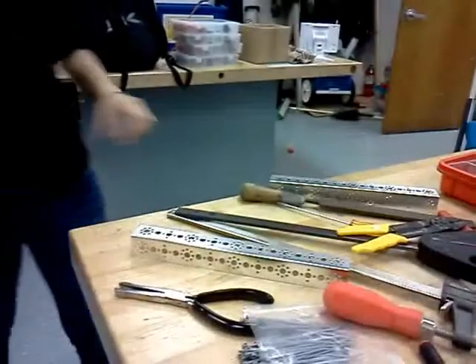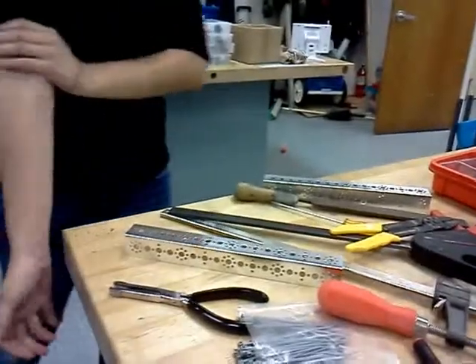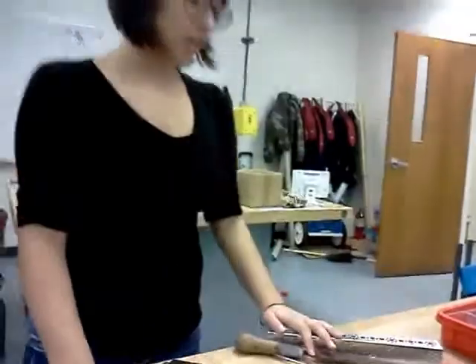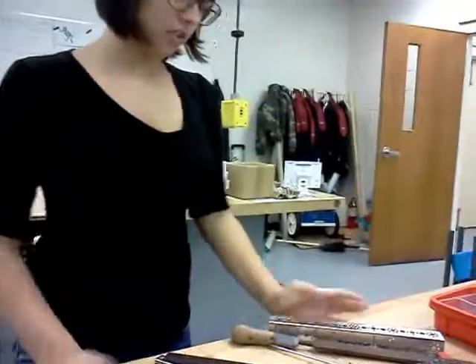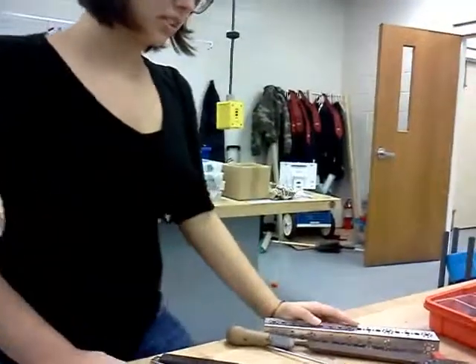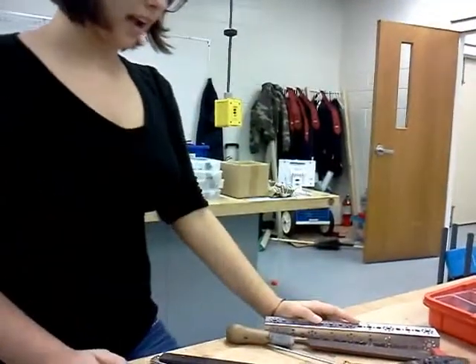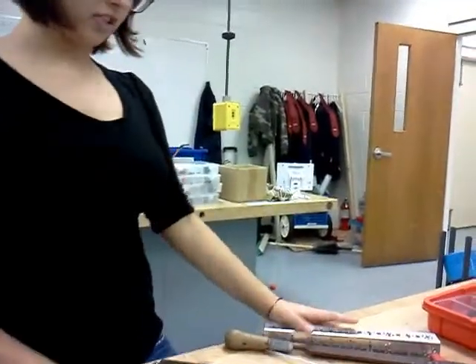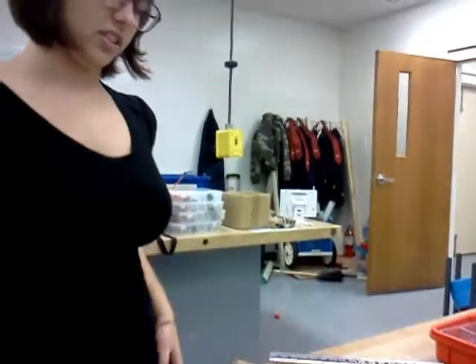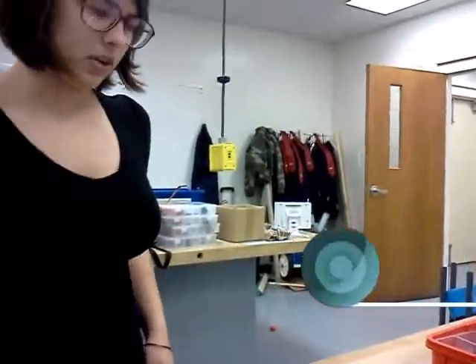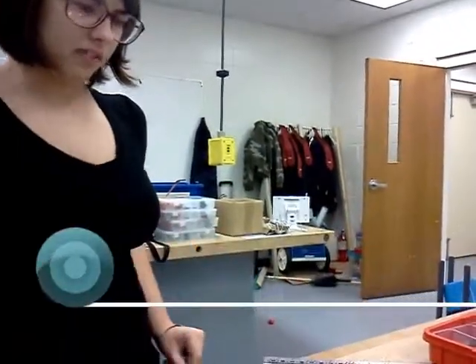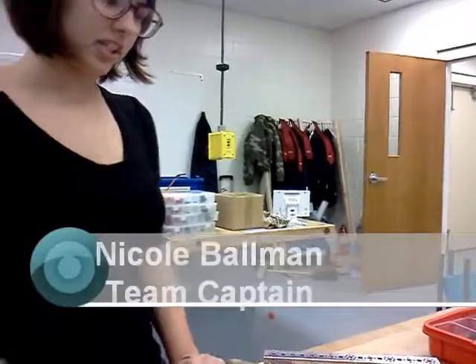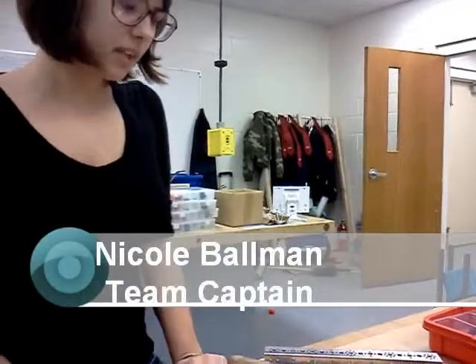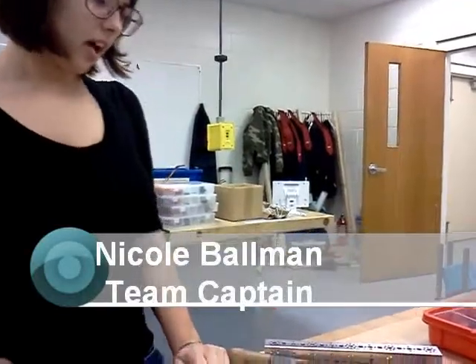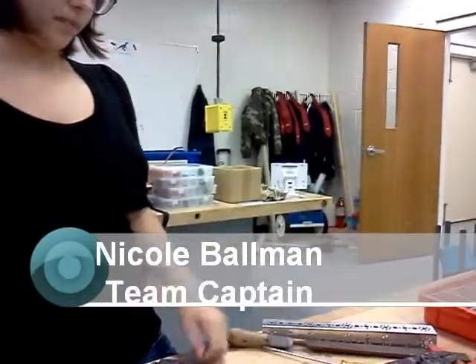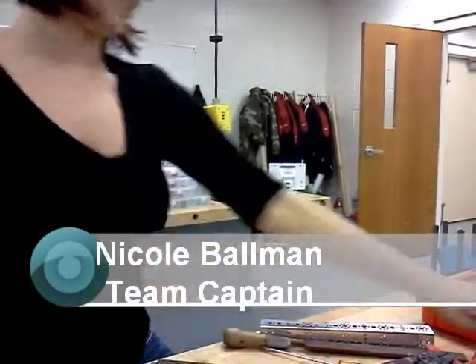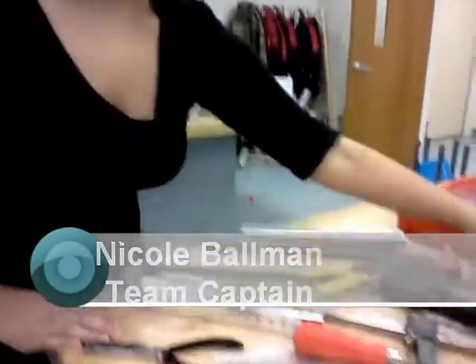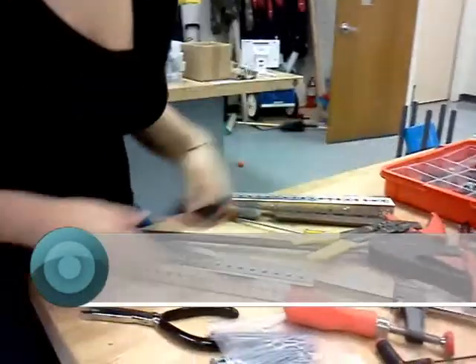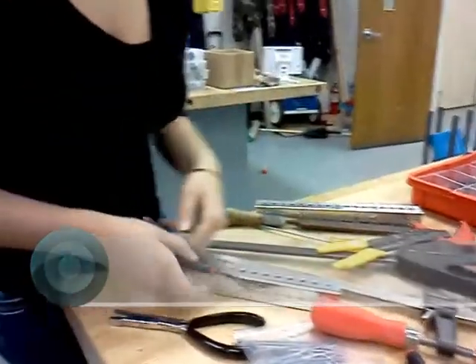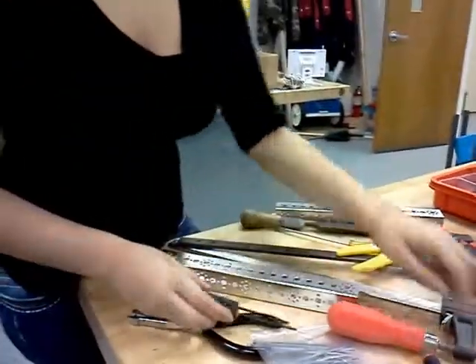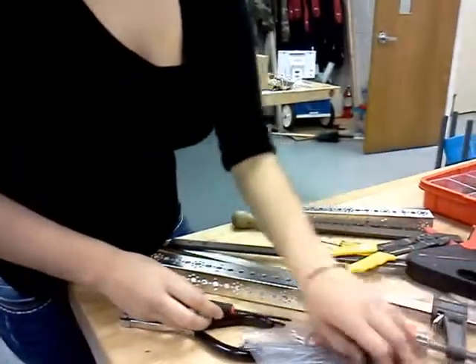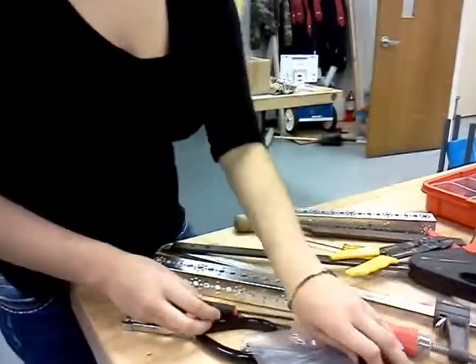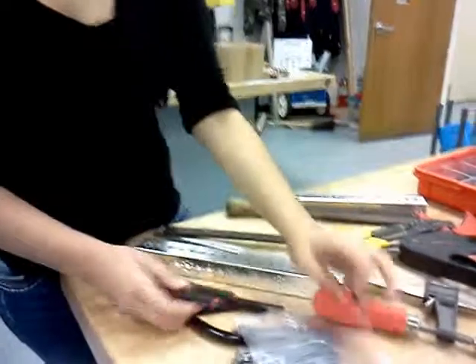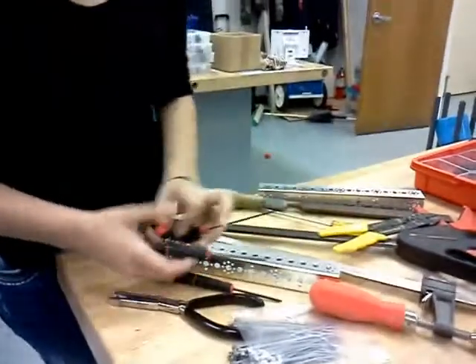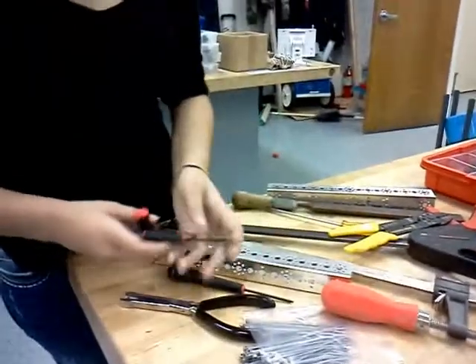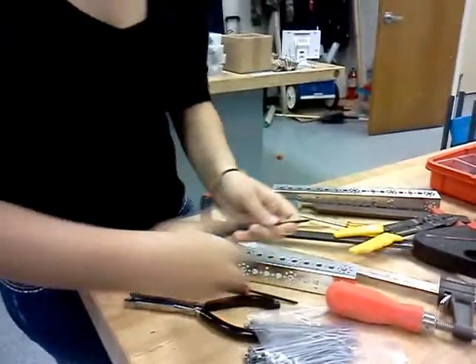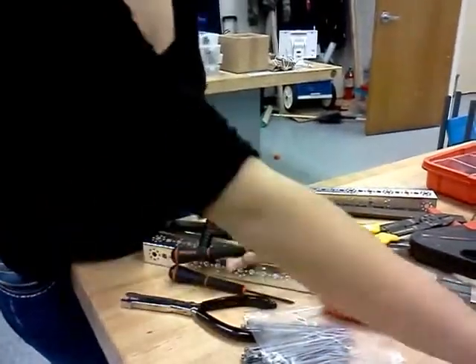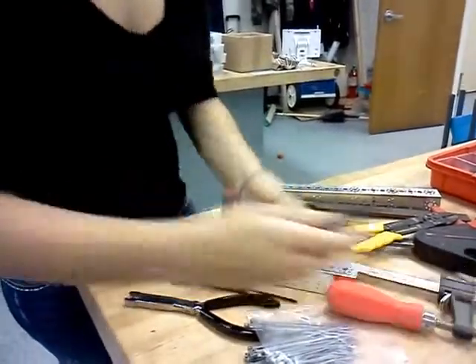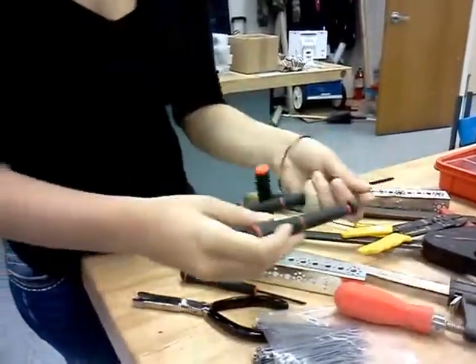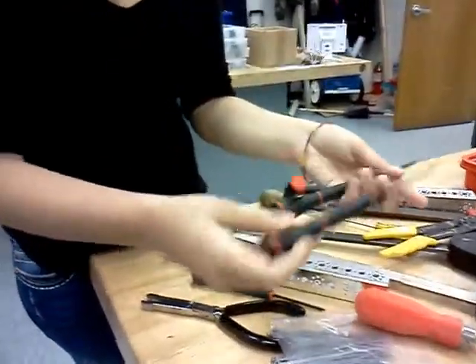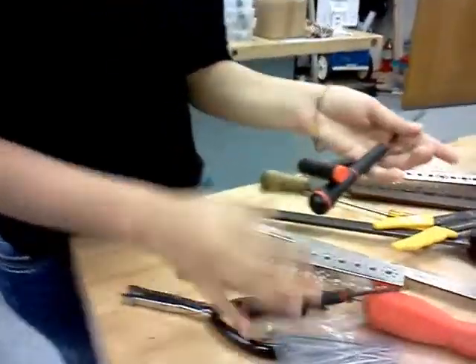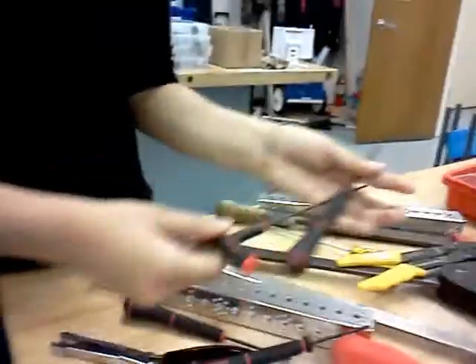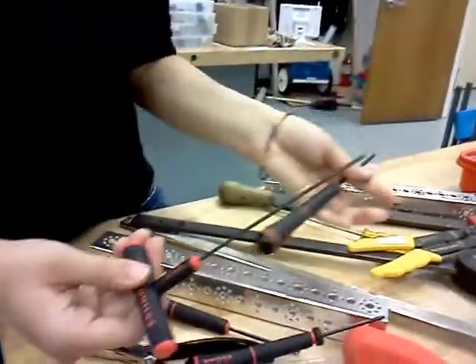We have a collection of the tools that you want to have to have a successful year in FTC. We can start with the Allen wrenches. There are many different flavors of Allen wrenches. You can get ones that are shaped like a screwdriver or a tee,